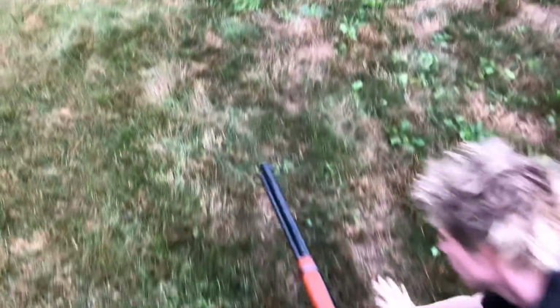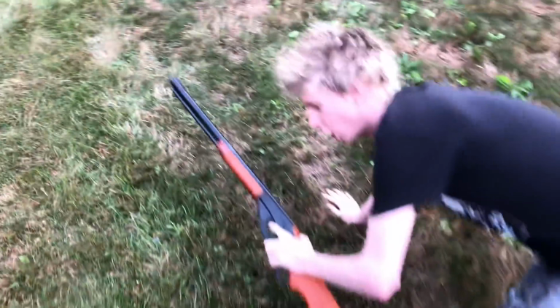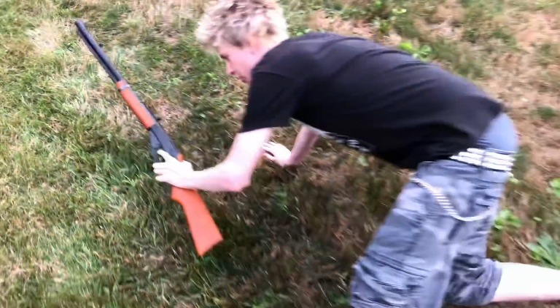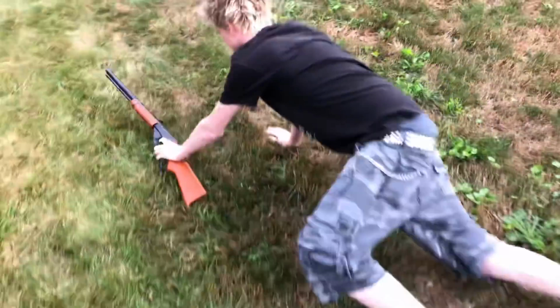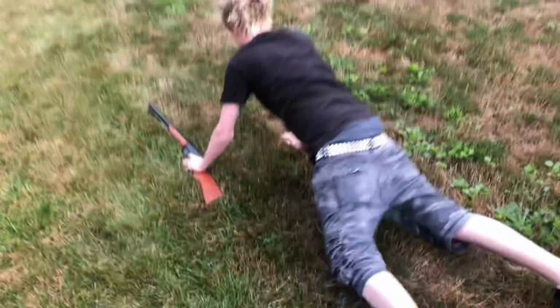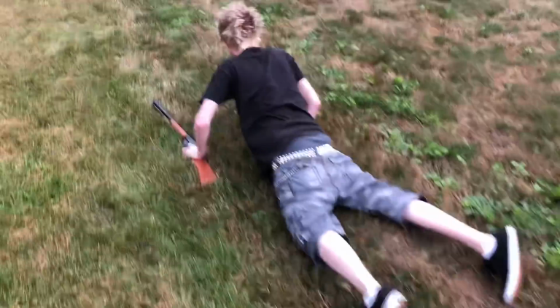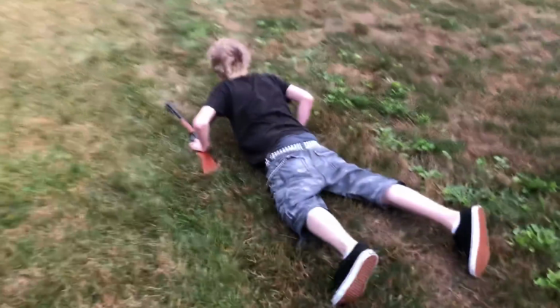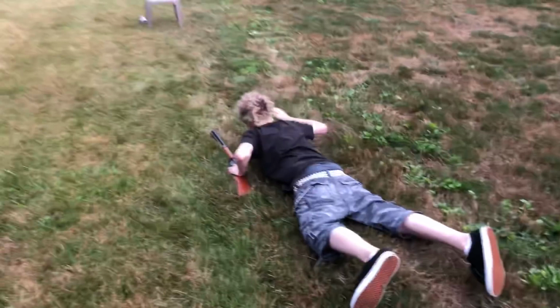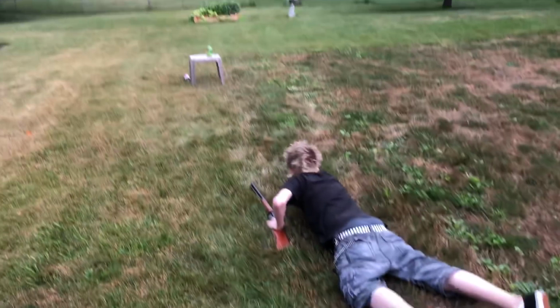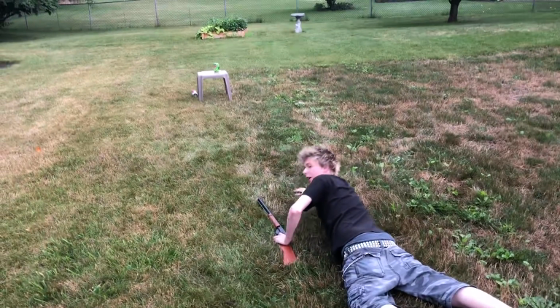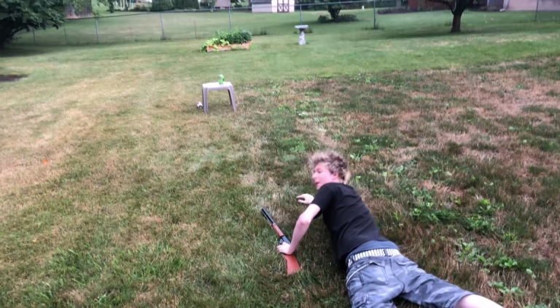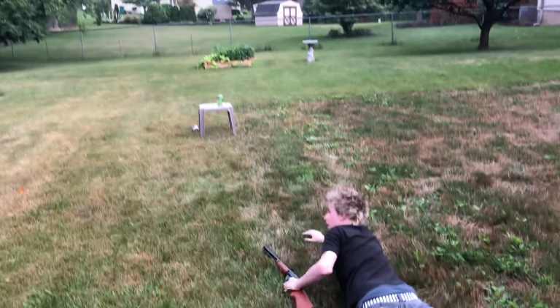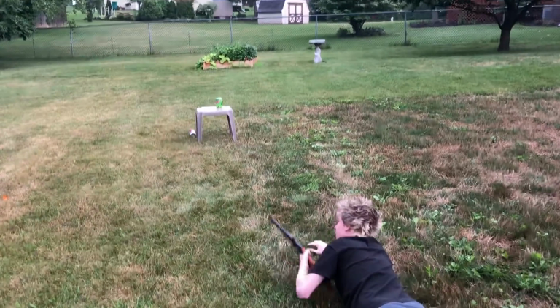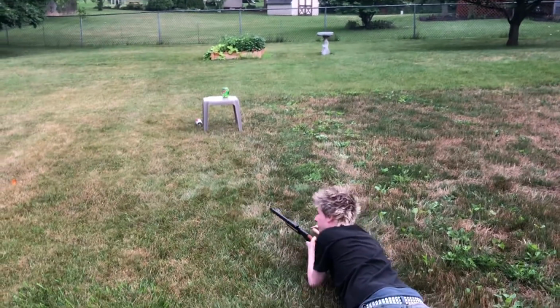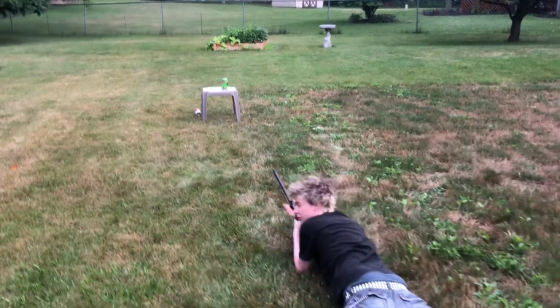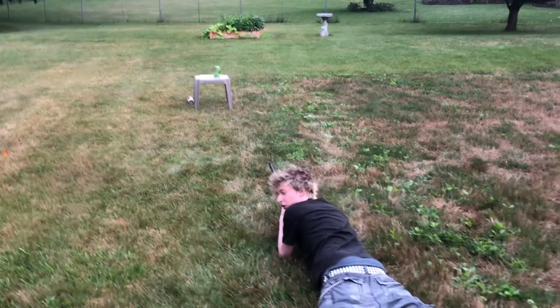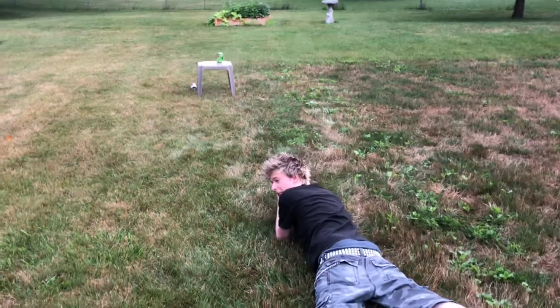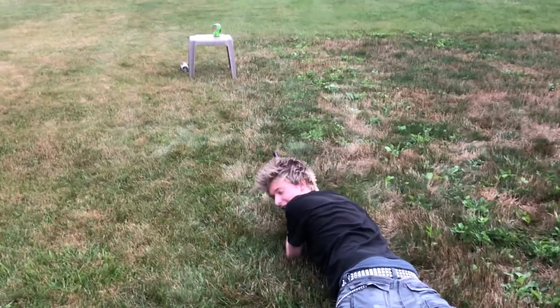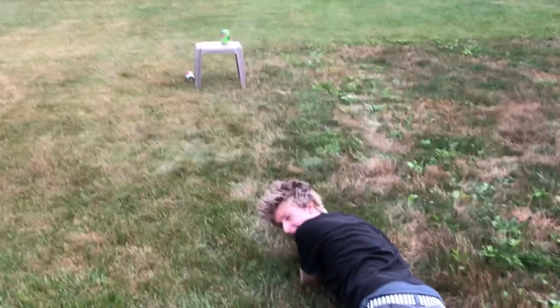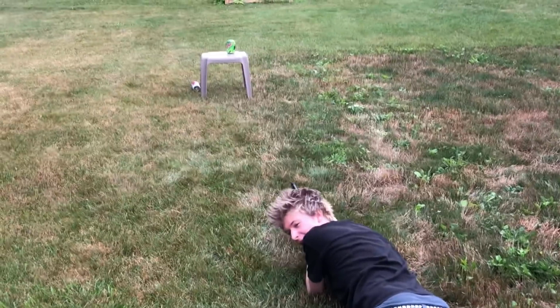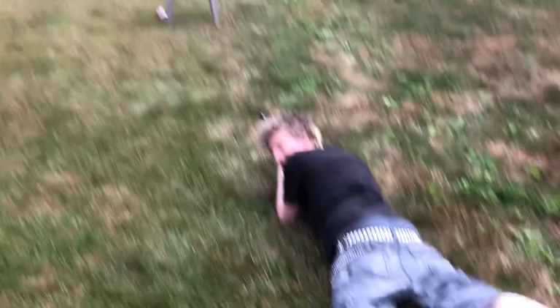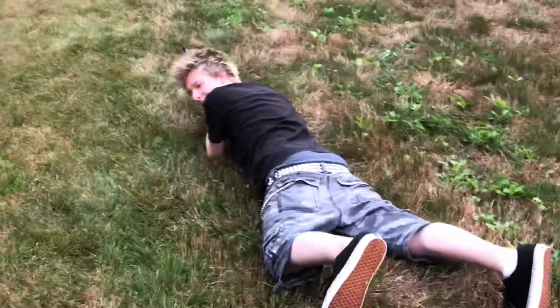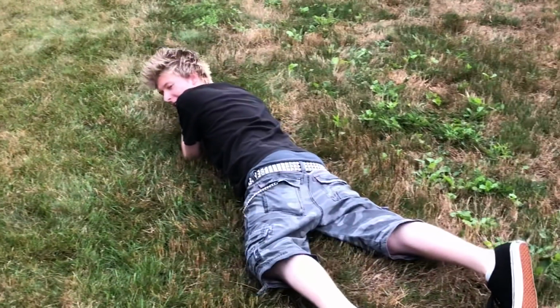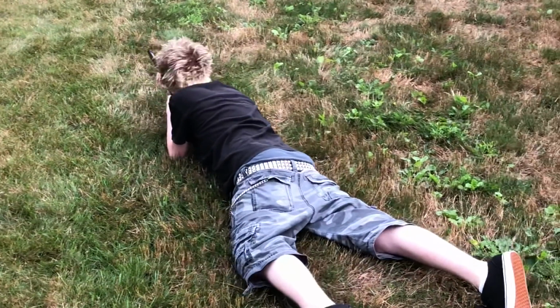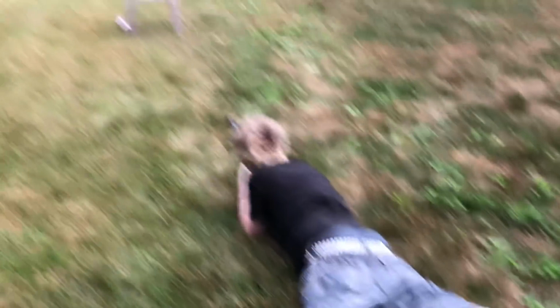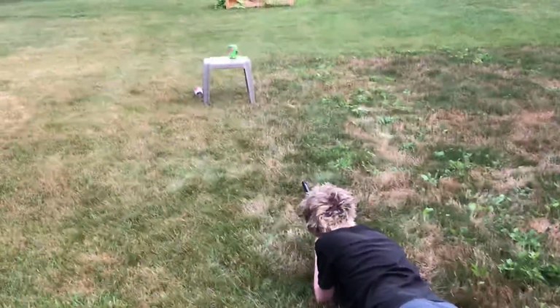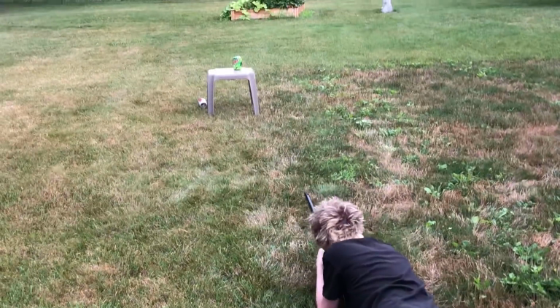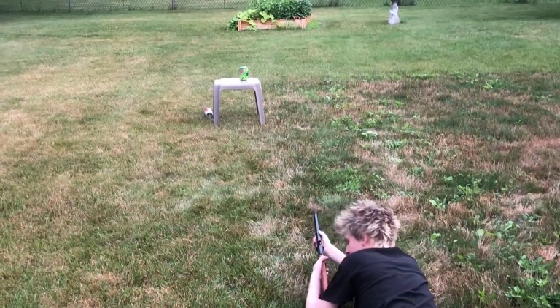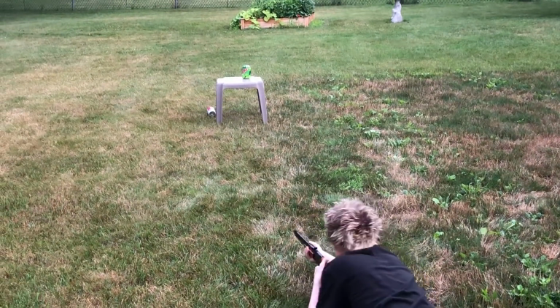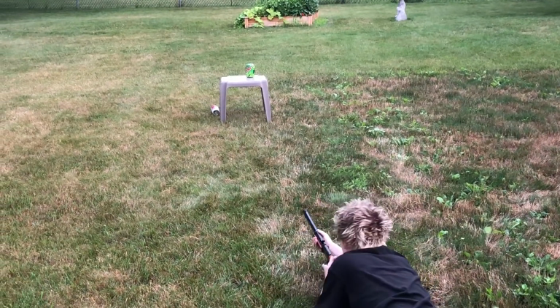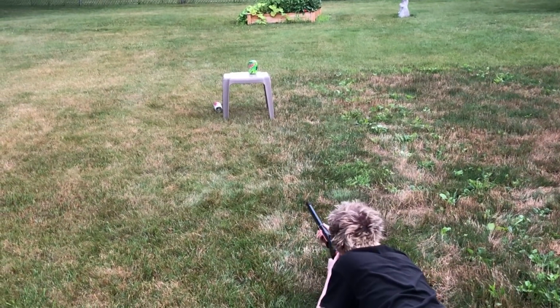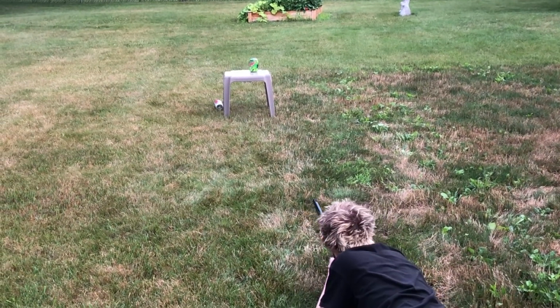Don't be like an army dude. Oh, the grass is wet by the way. It feels a little cold on my boy part.